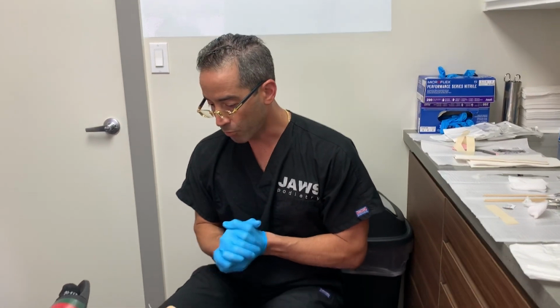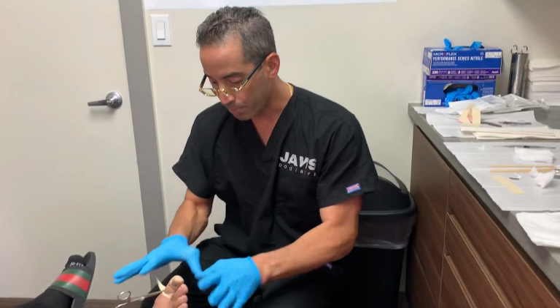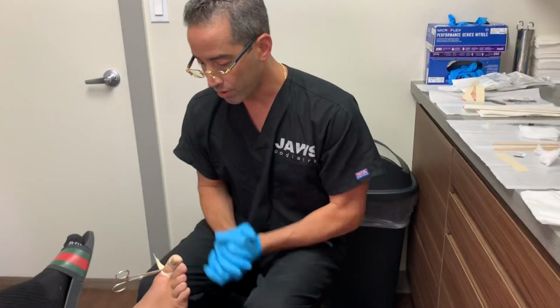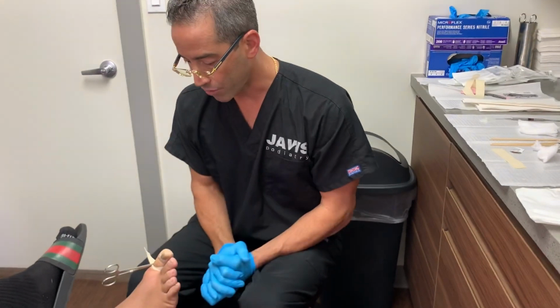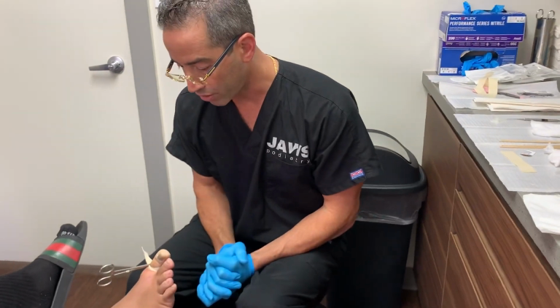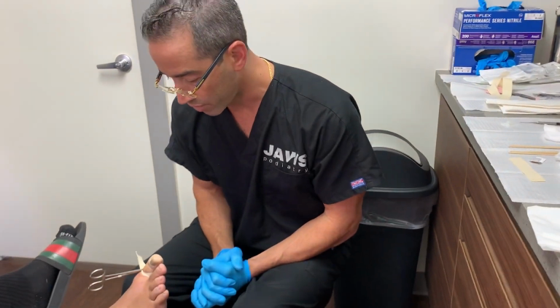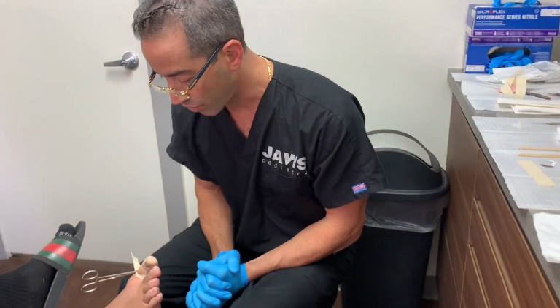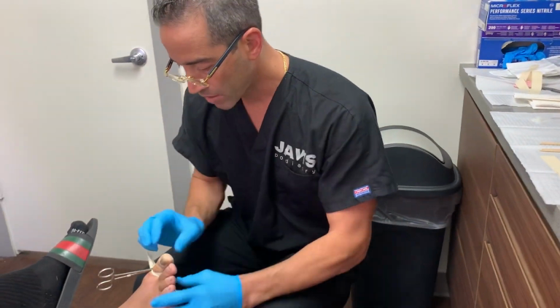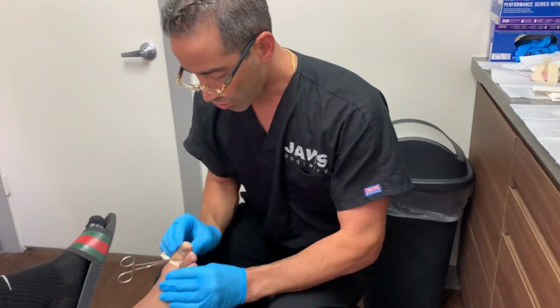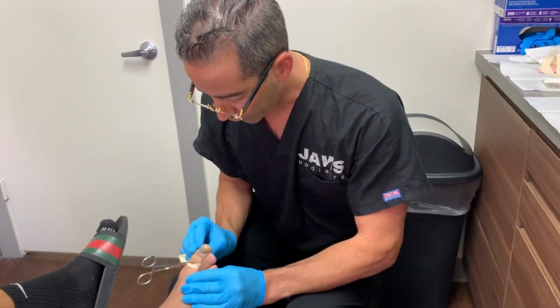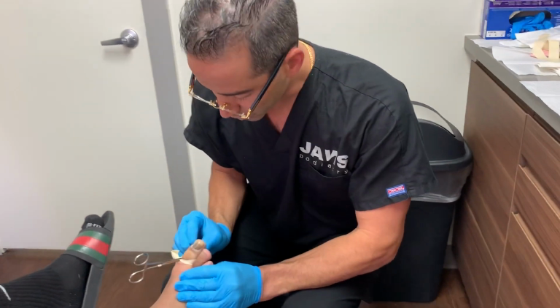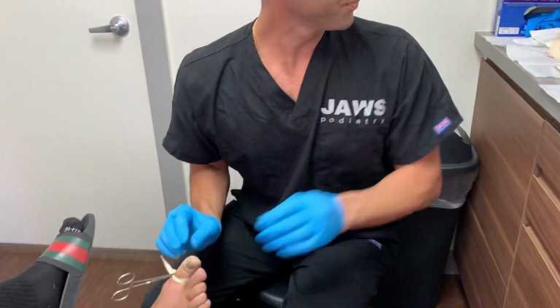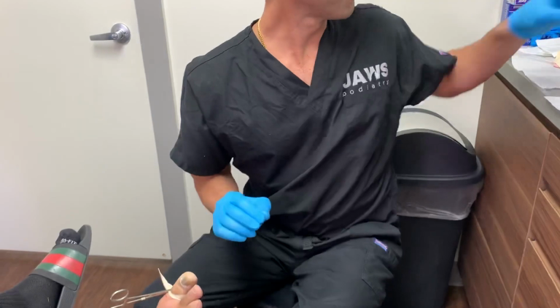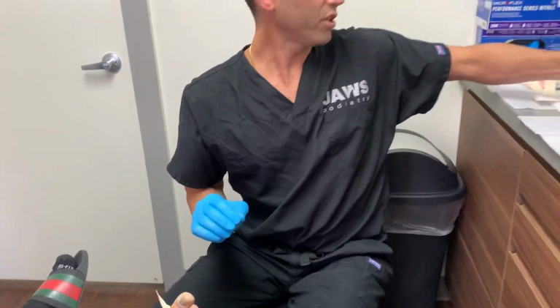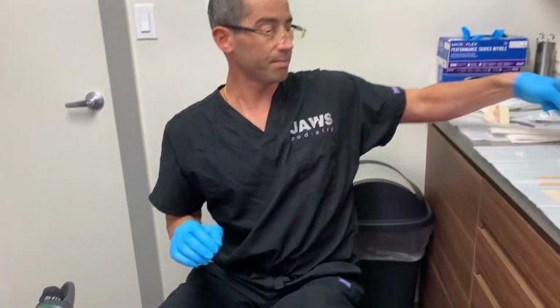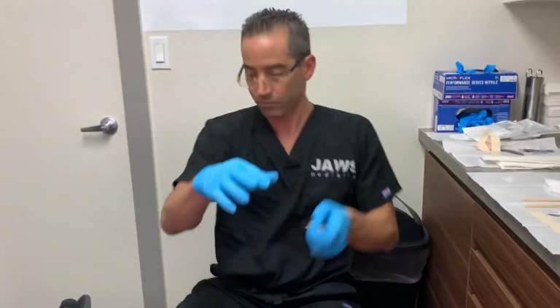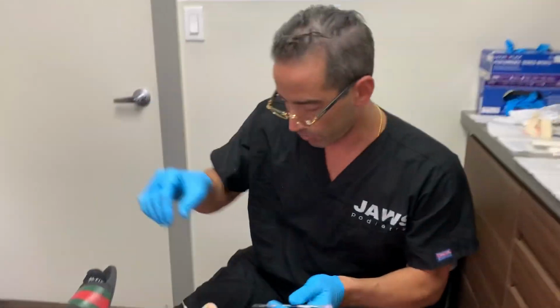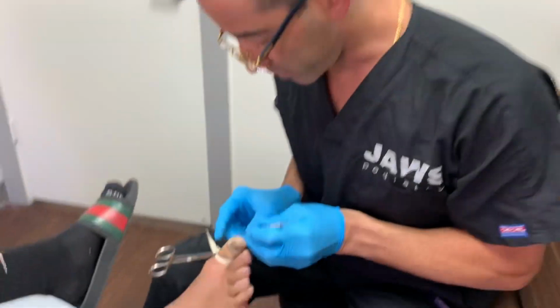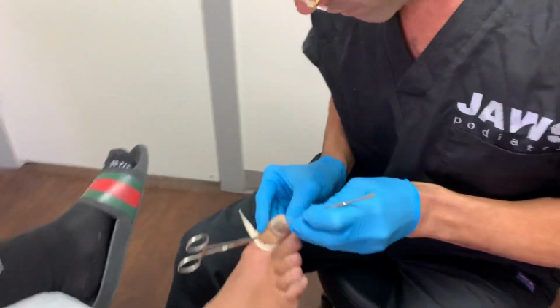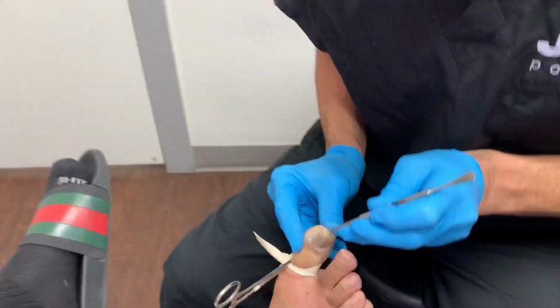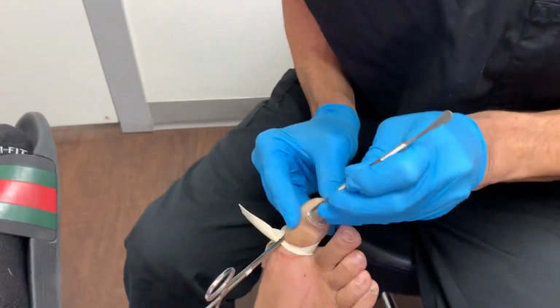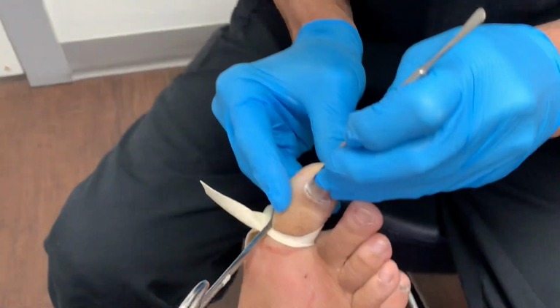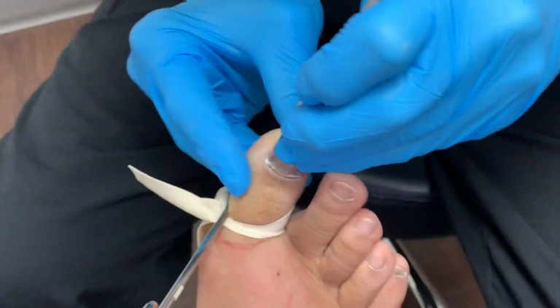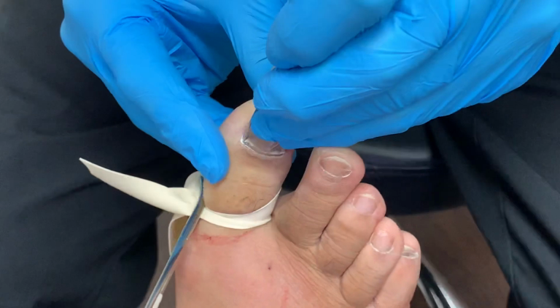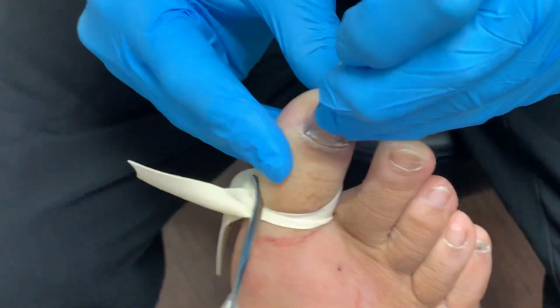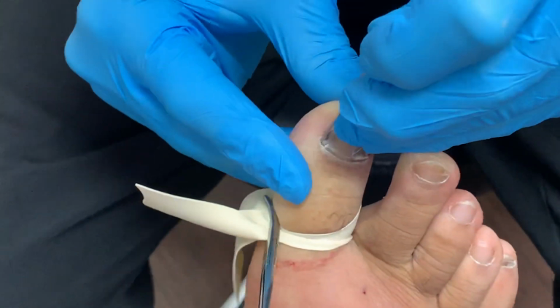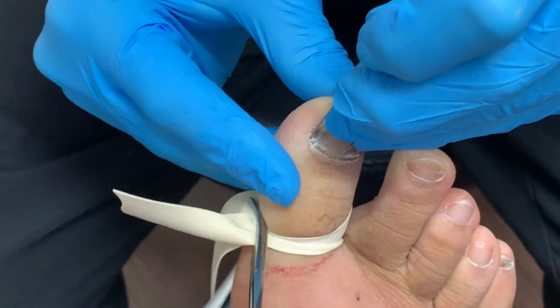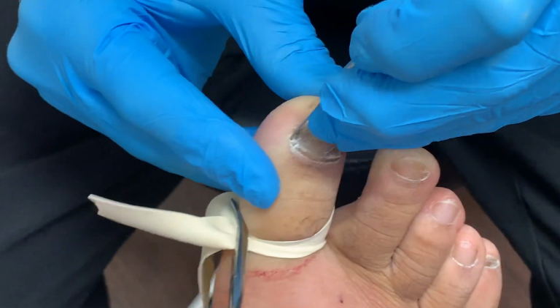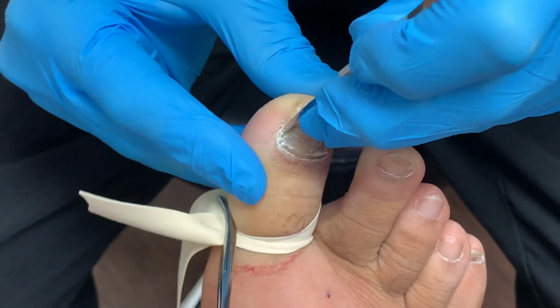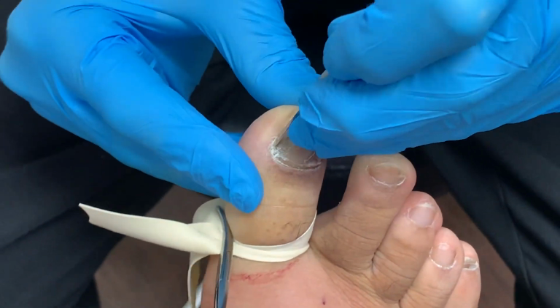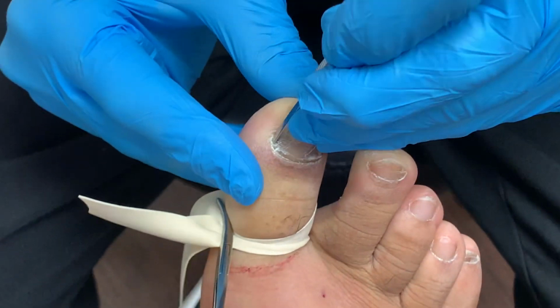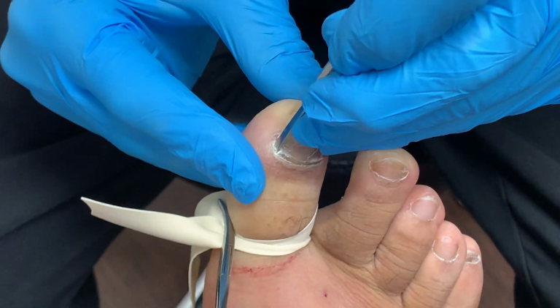The tourniquet is already on. So without further ado, let's proceed. Let's give everyone a really nice view here. Any discomfort, just let us know please.